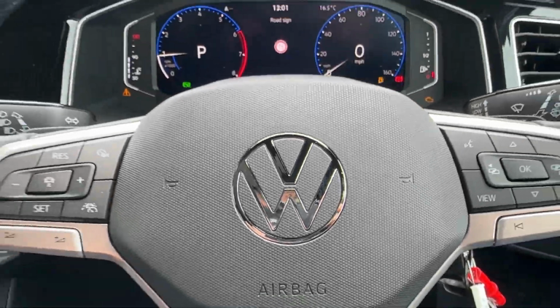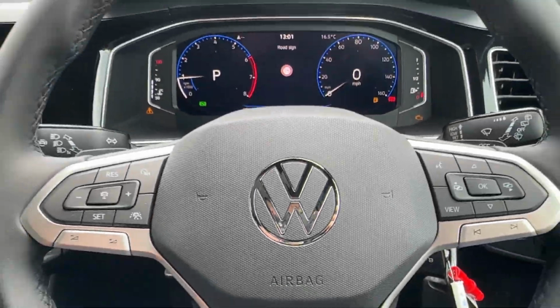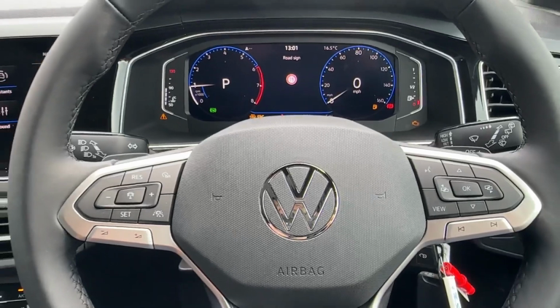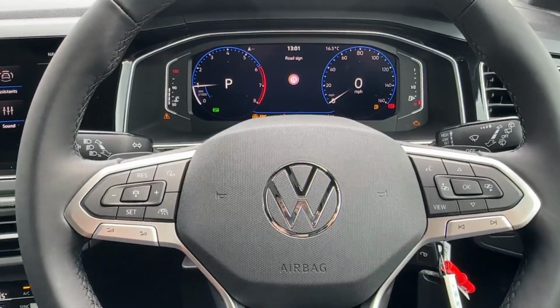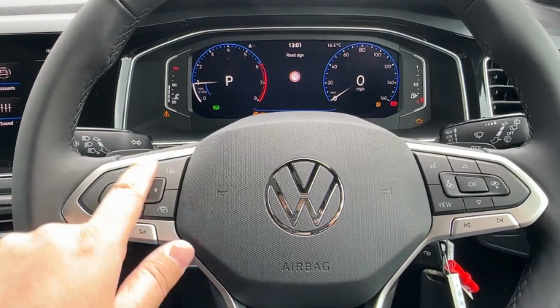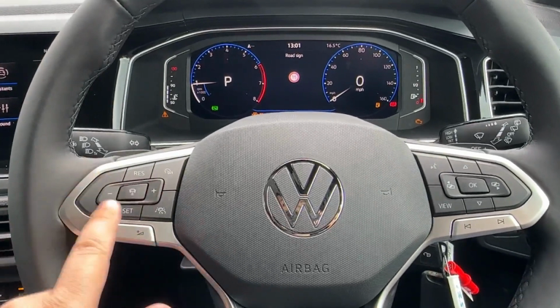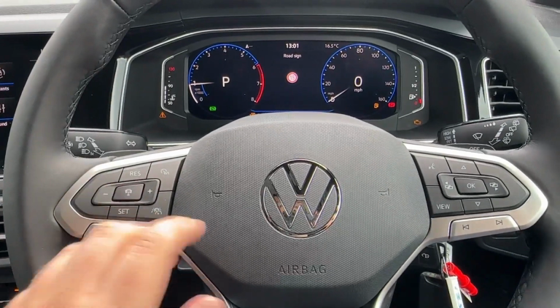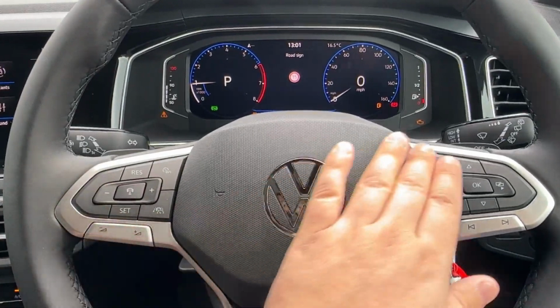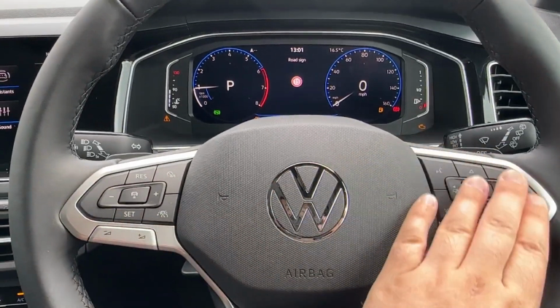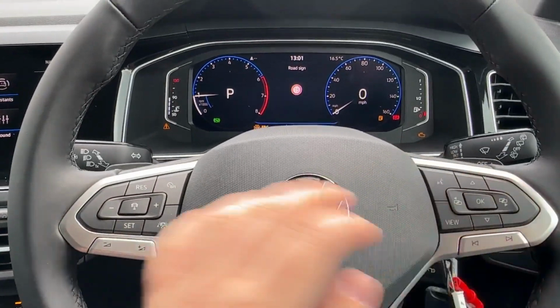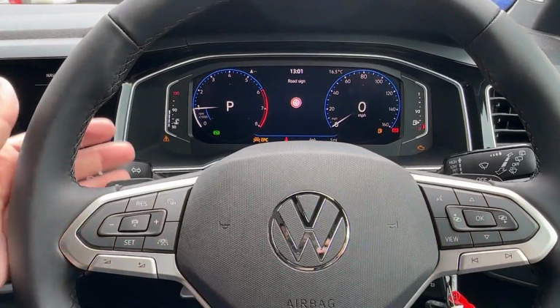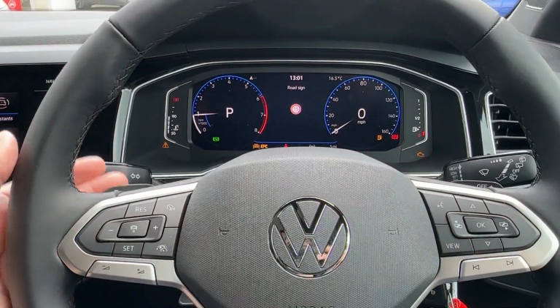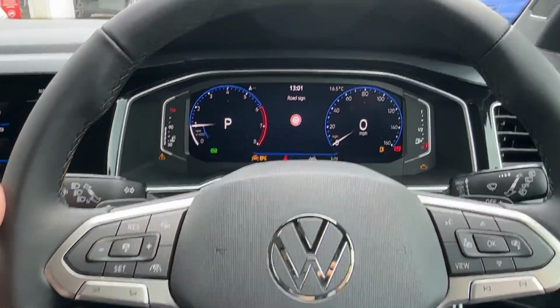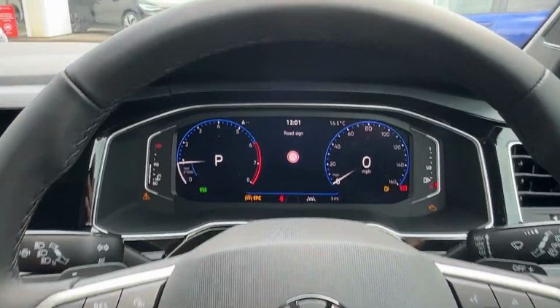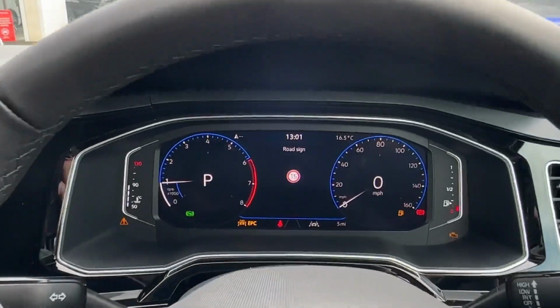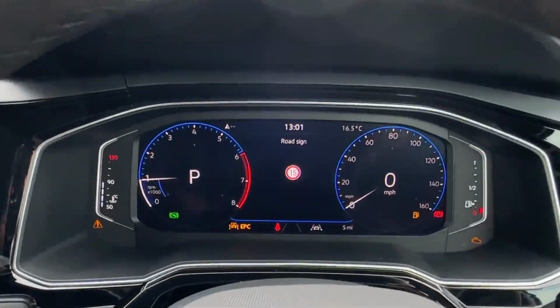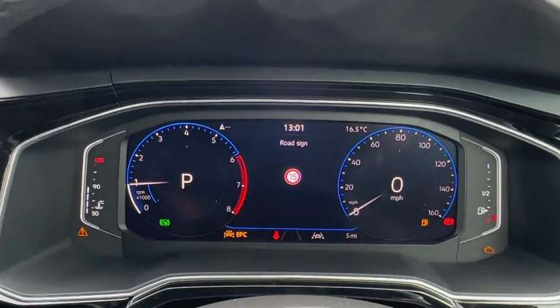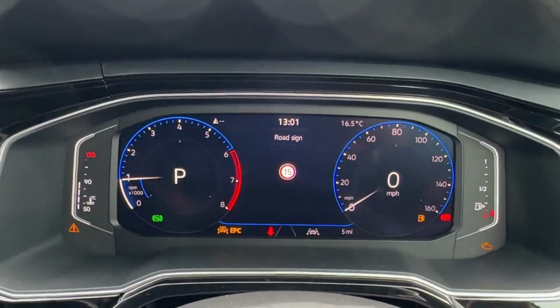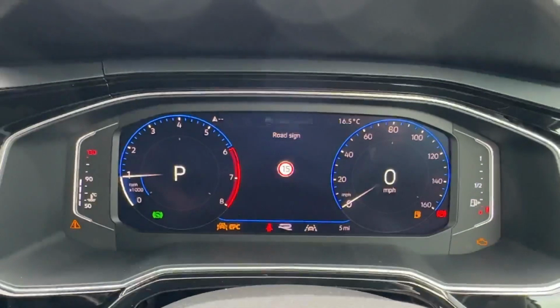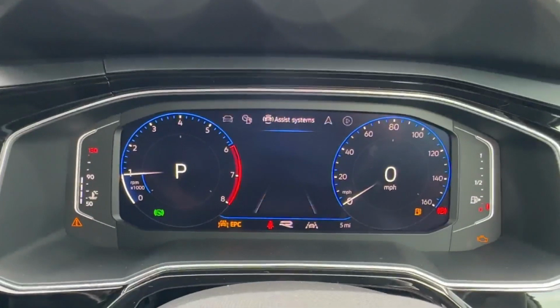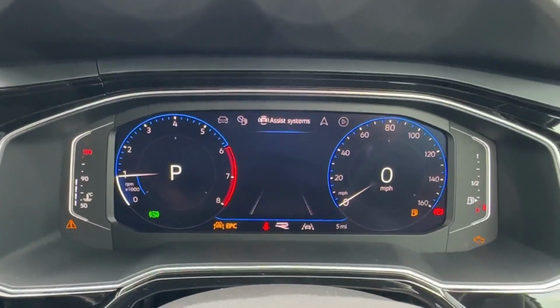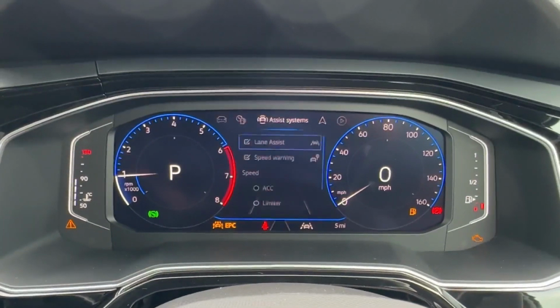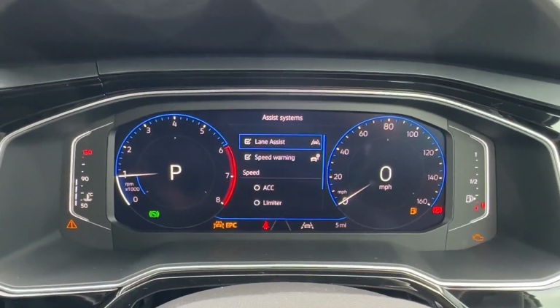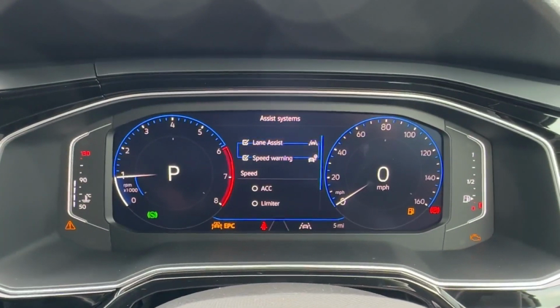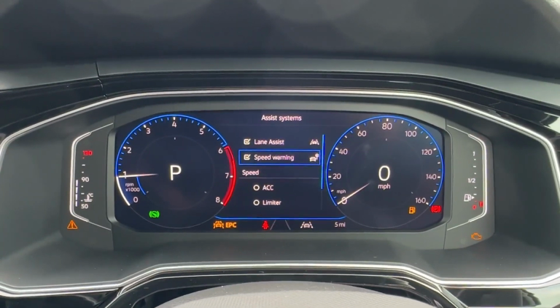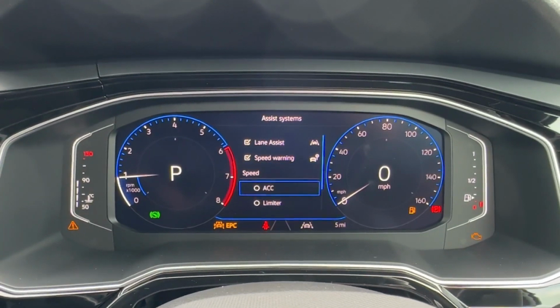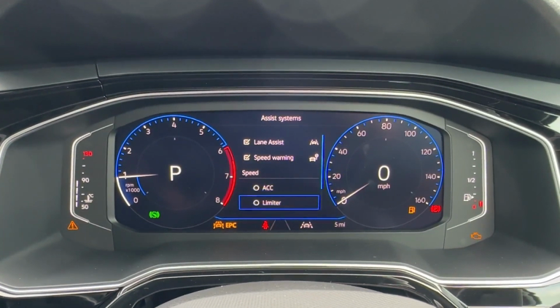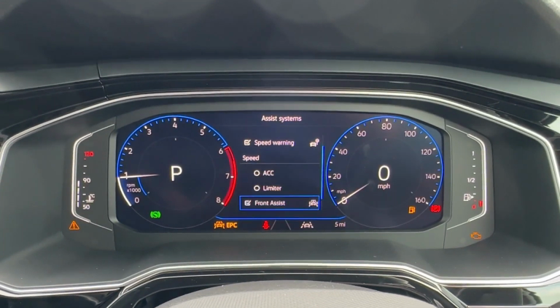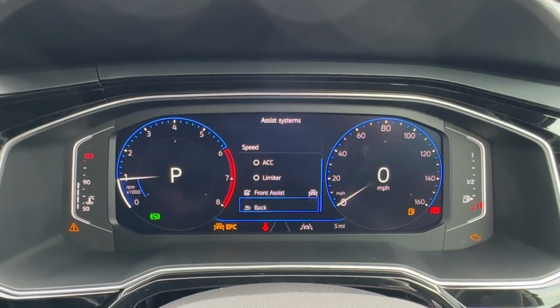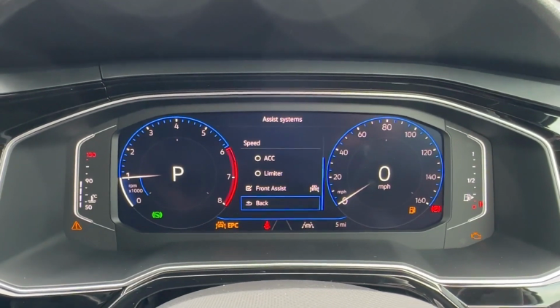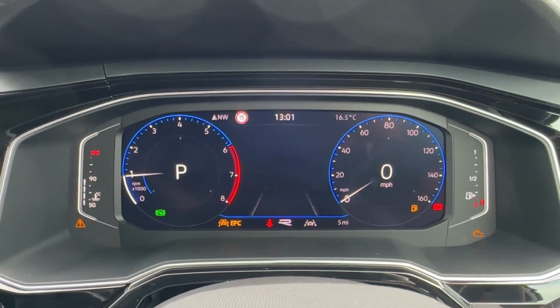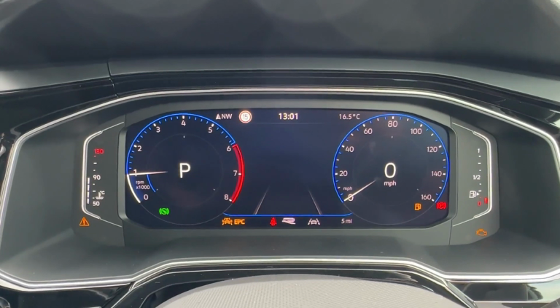The driver can further enjoy this leather-wrapped multi-function steering wheel, which operates the digital cockpit up ahead and features paddle shifts, dynamic road sign recognition camera. A number of active safety systems will also be on offer to protect you and your occupants at all times.